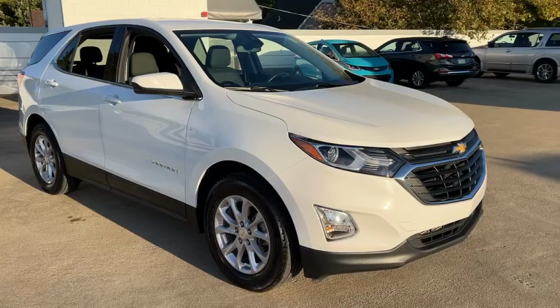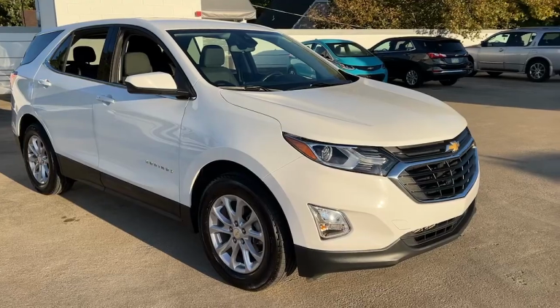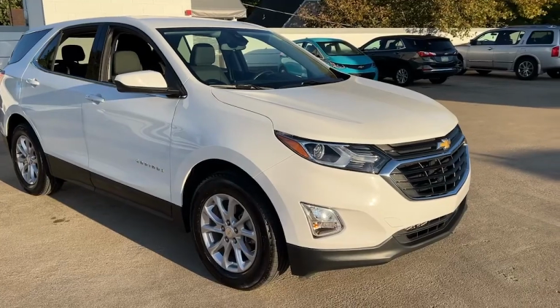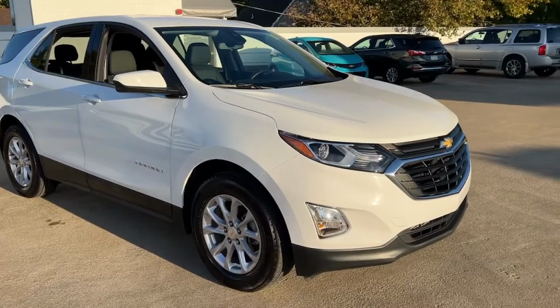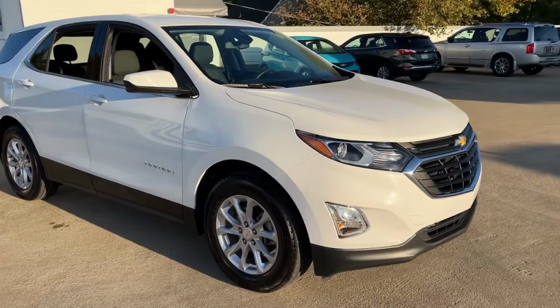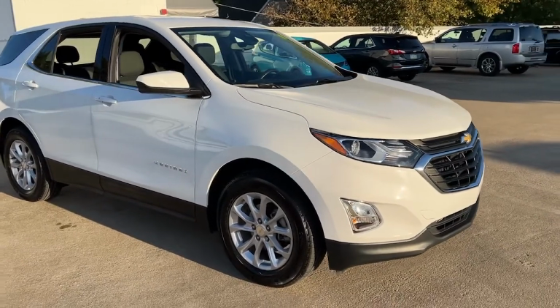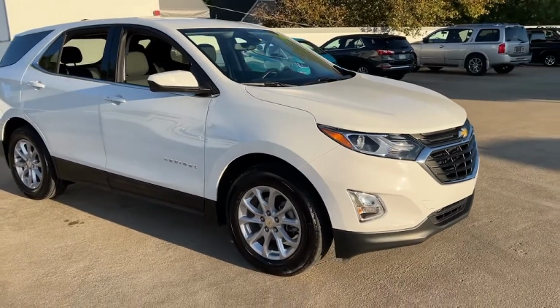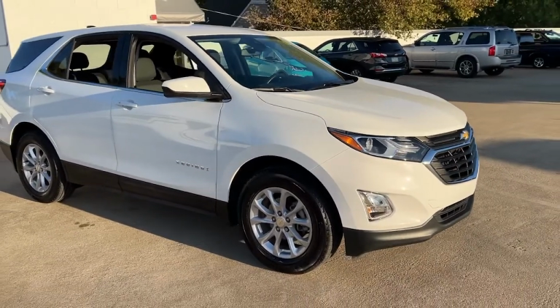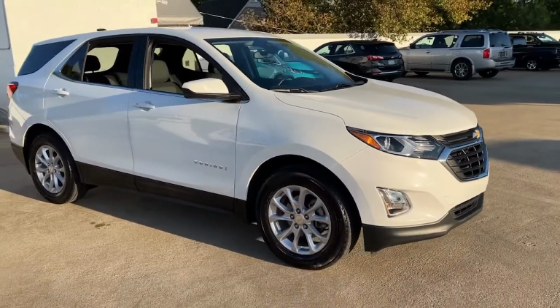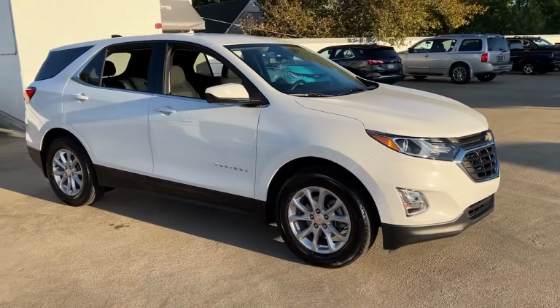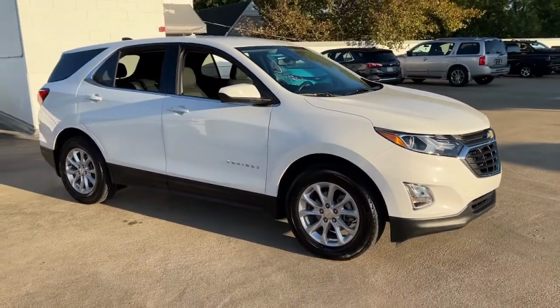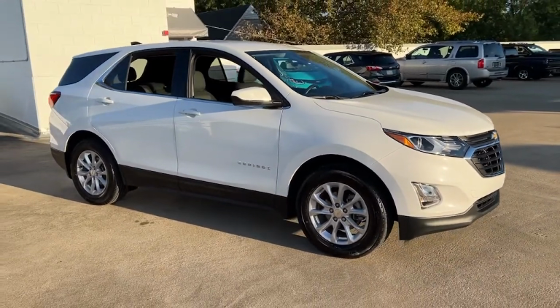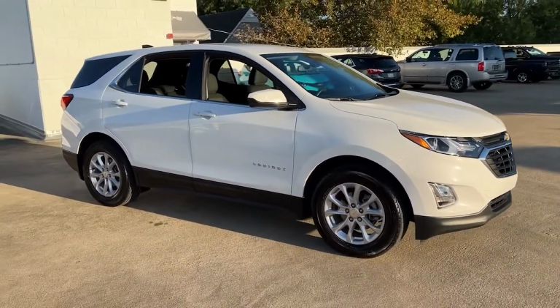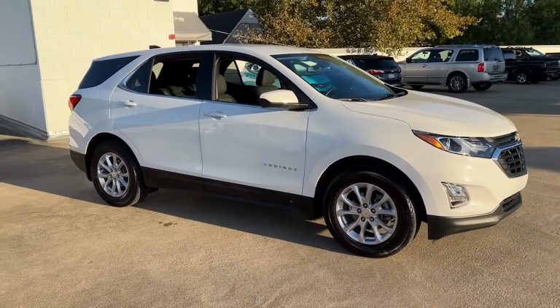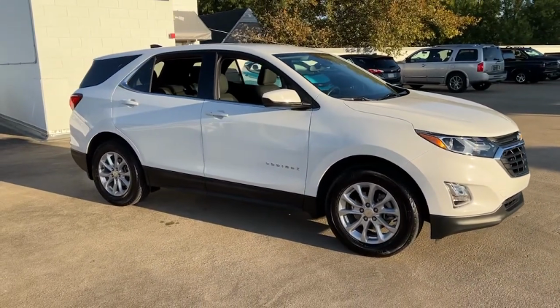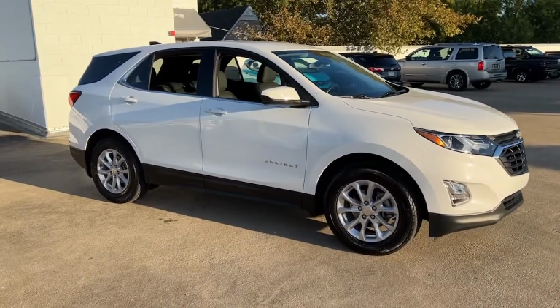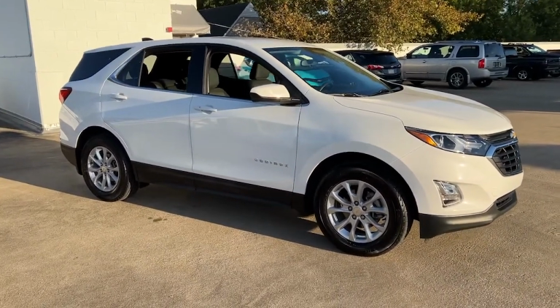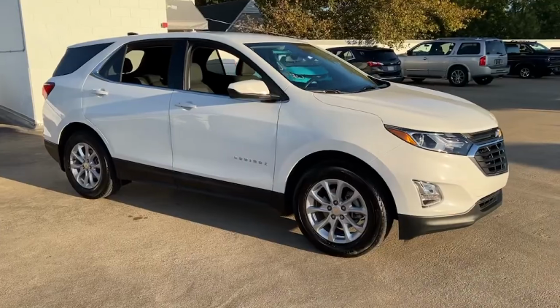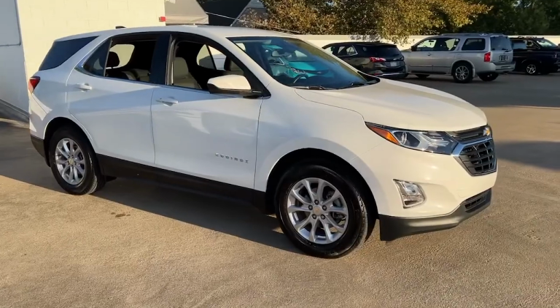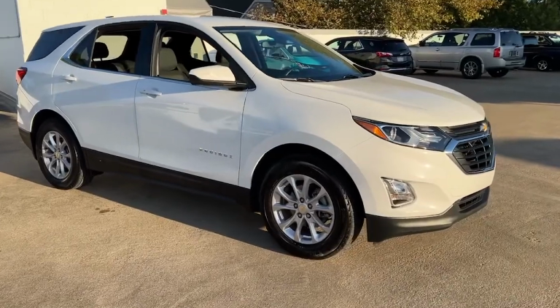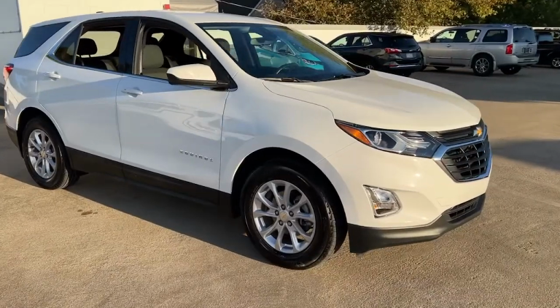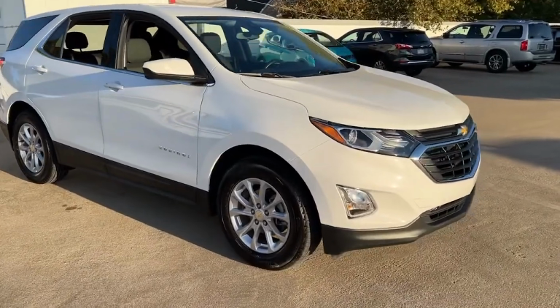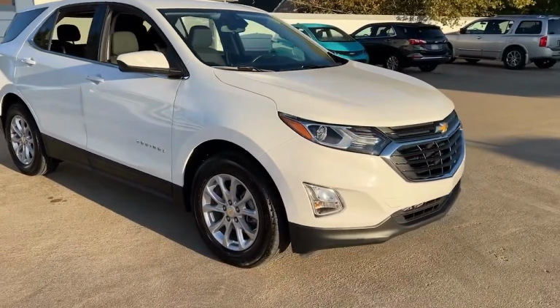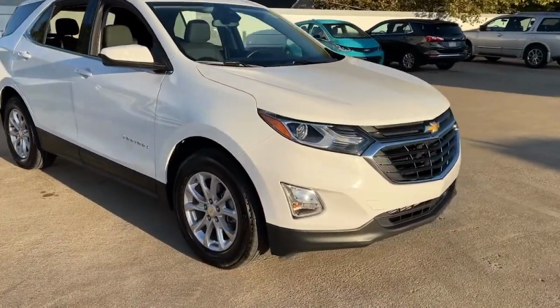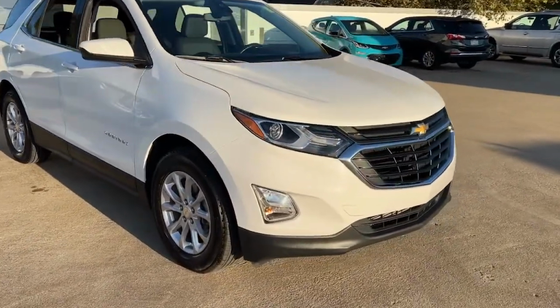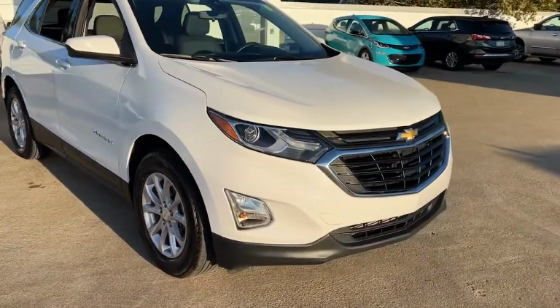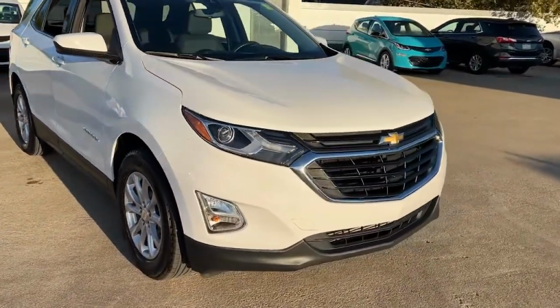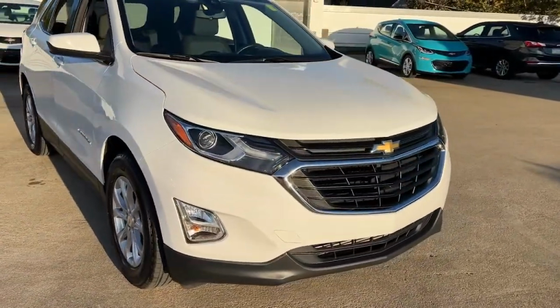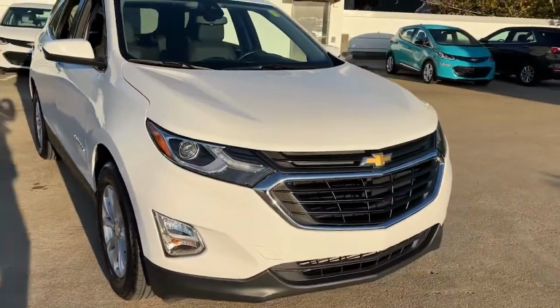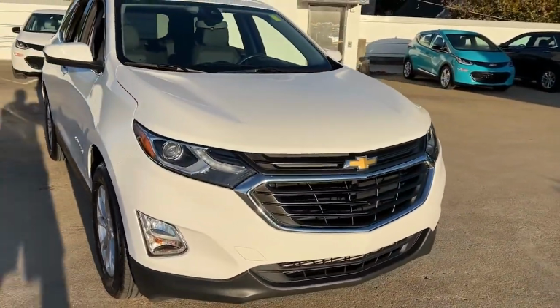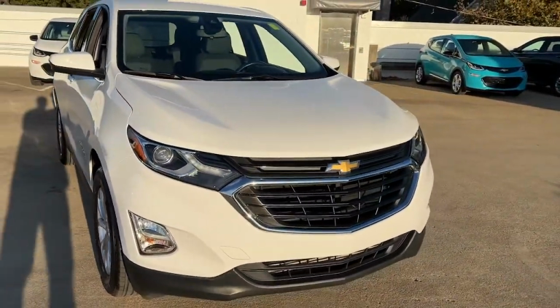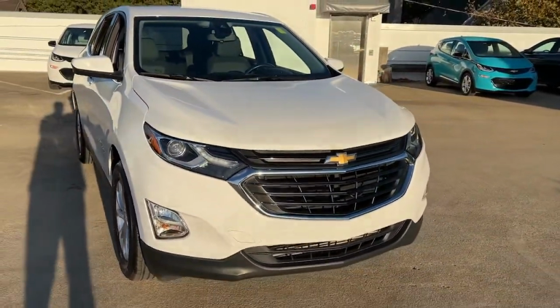You will be amazed by this 2020 Chevrolet Equinox. With less than 30,000 miles on the odometer, this vehicle stands out from the rest.